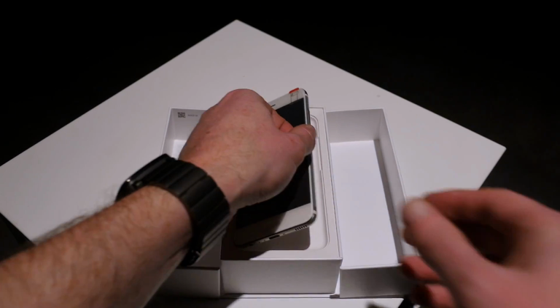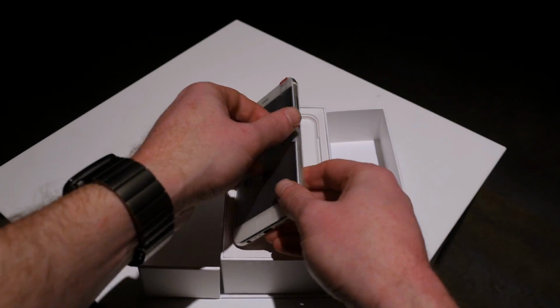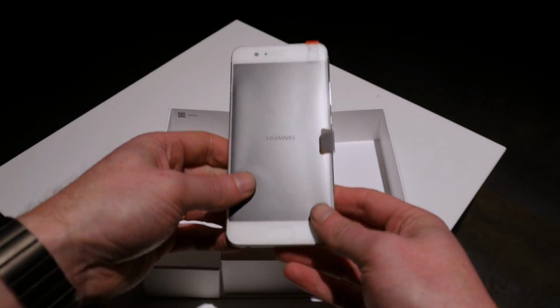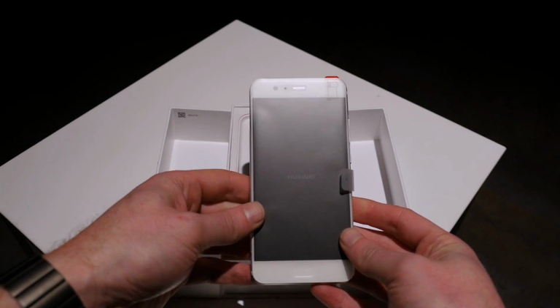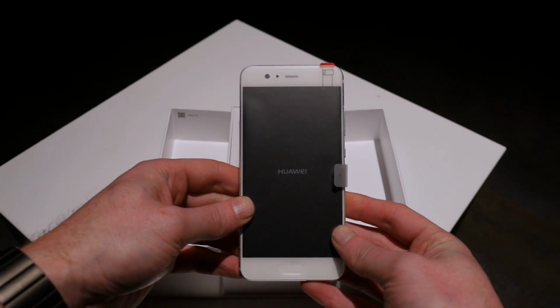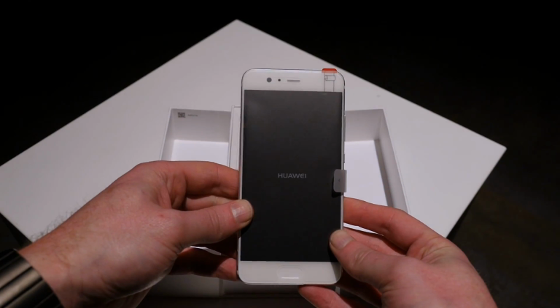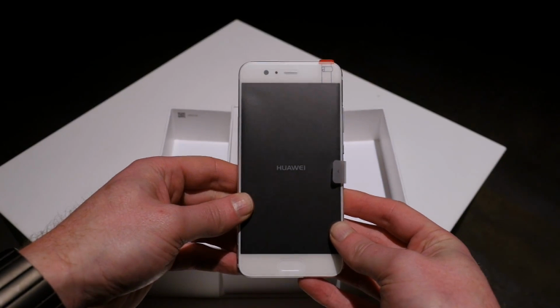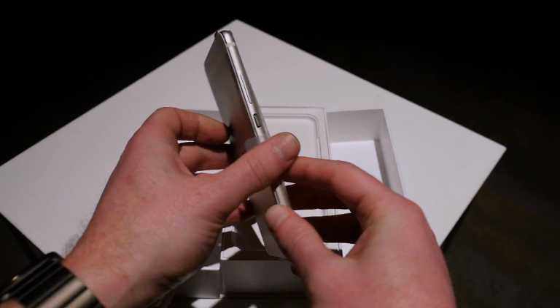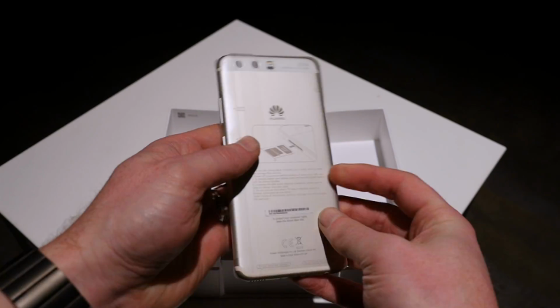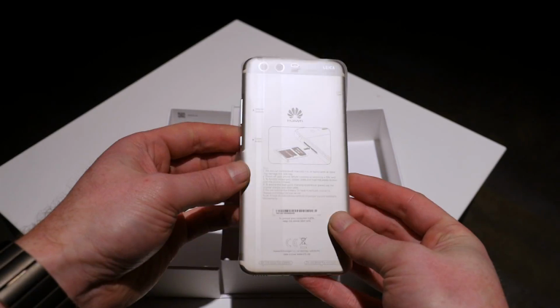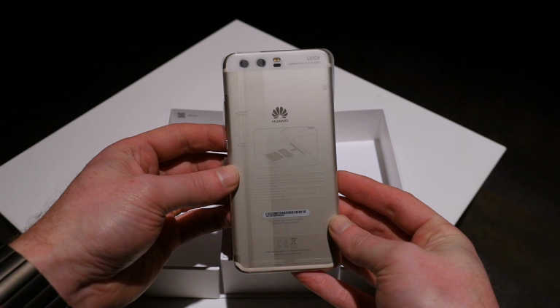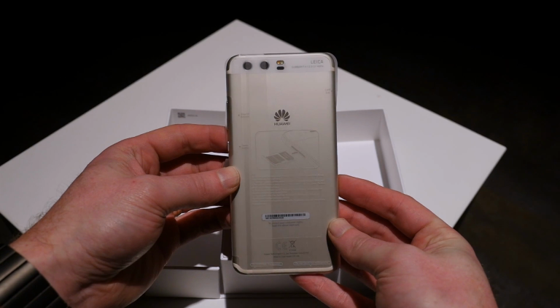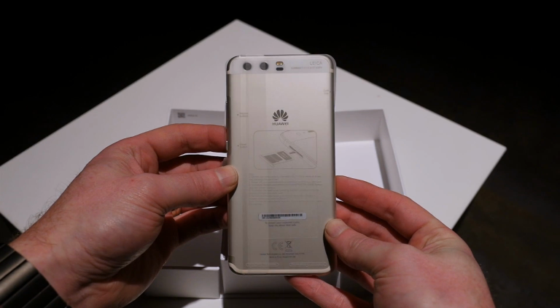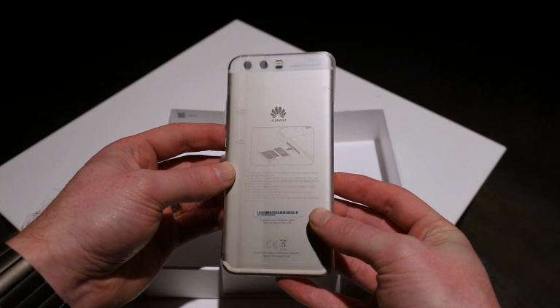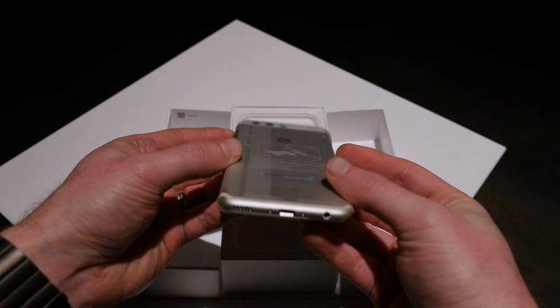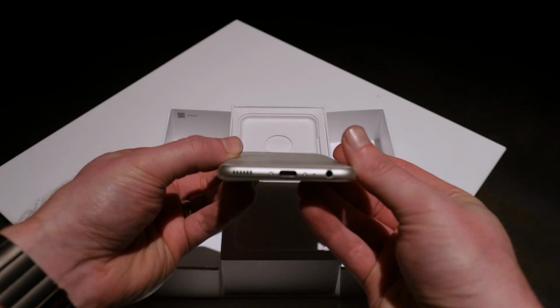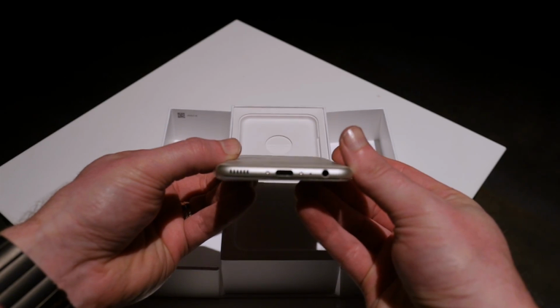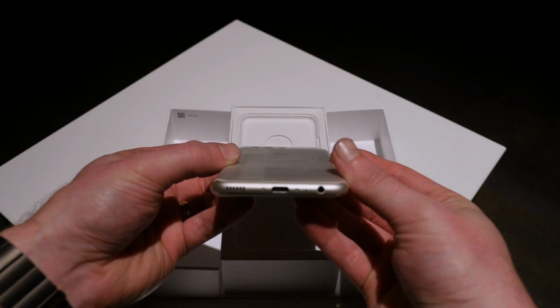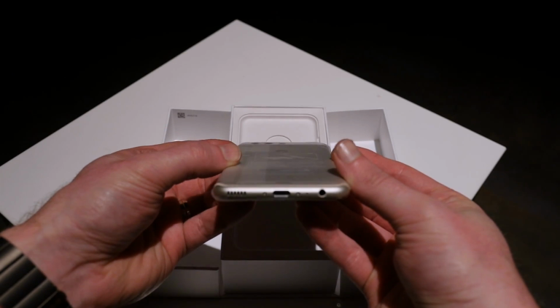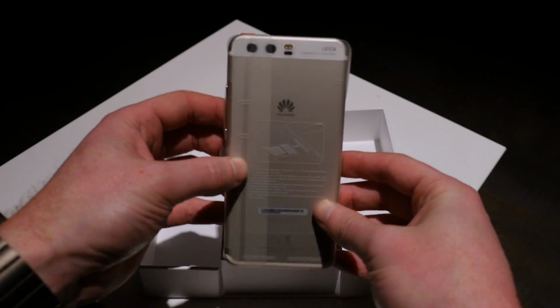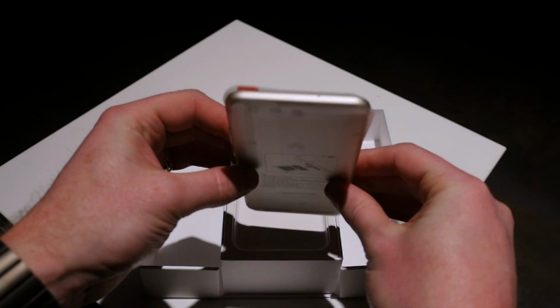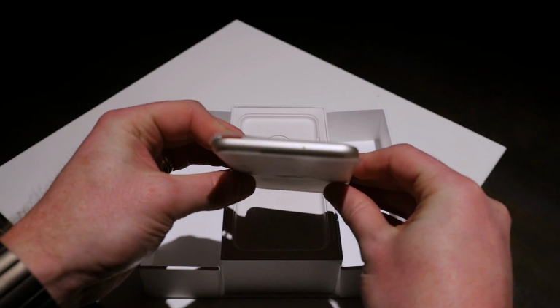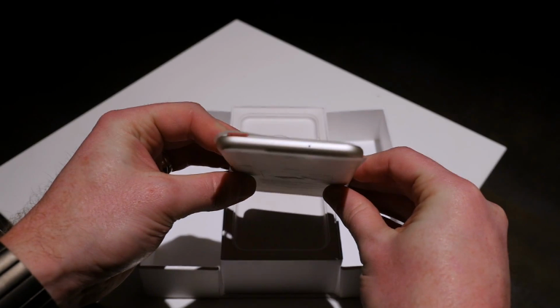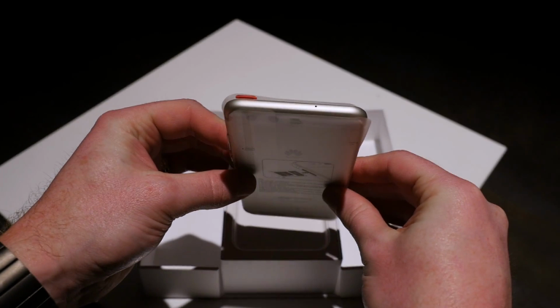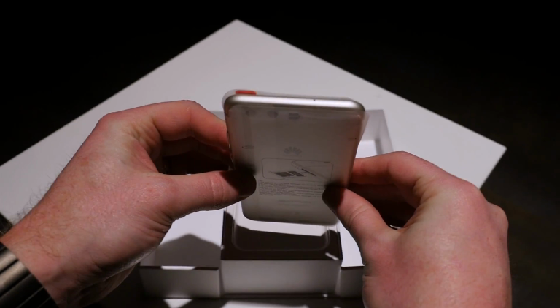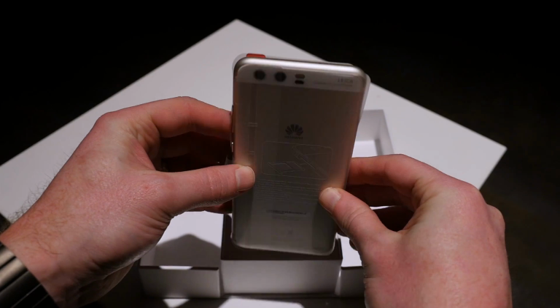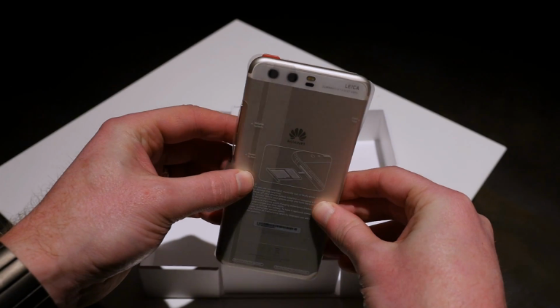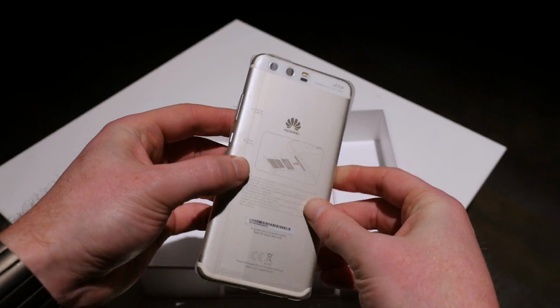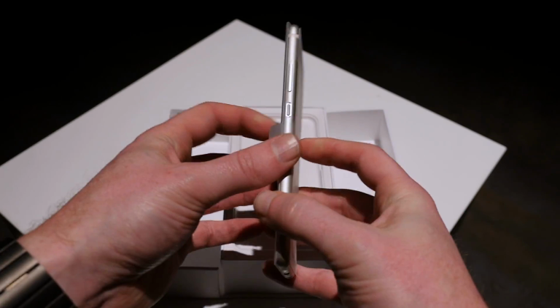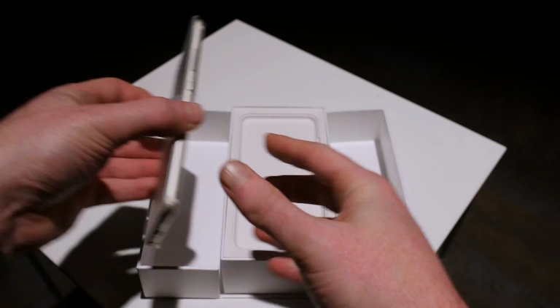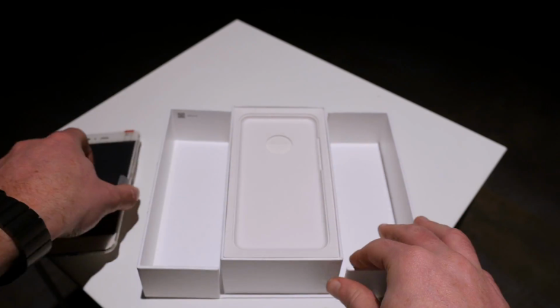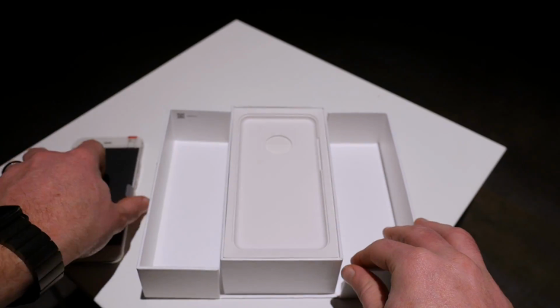The phone itself isn't heavy but it does have a solid feel to it. On the bottom you'll find the USB-C port and a 3.5 millimeter headphone jack, and on the top edge is the phone's IR sensor.